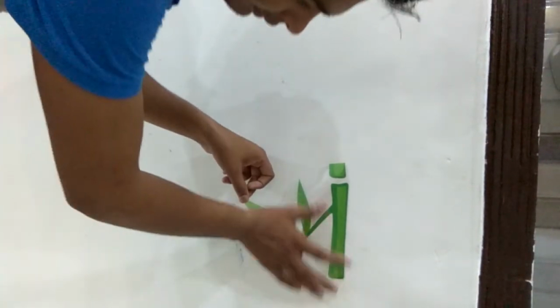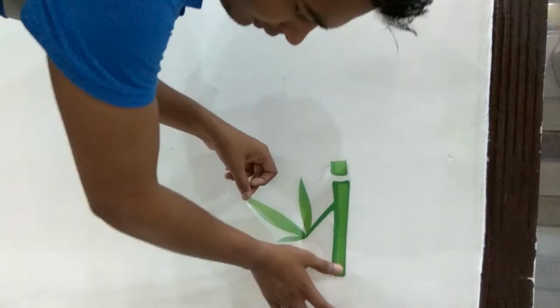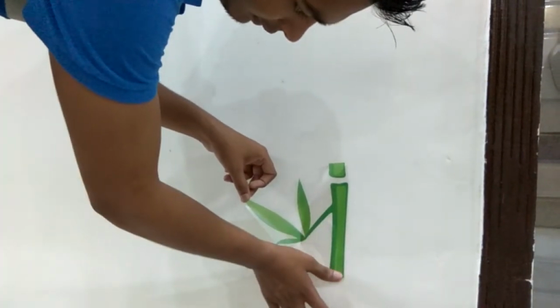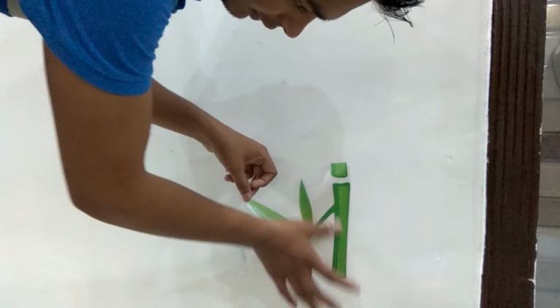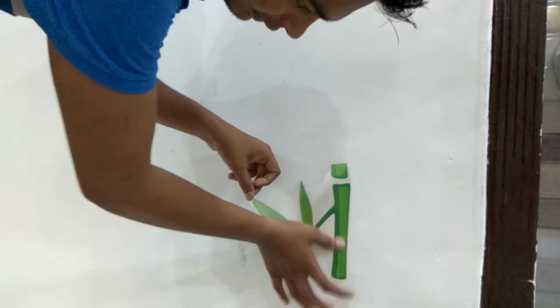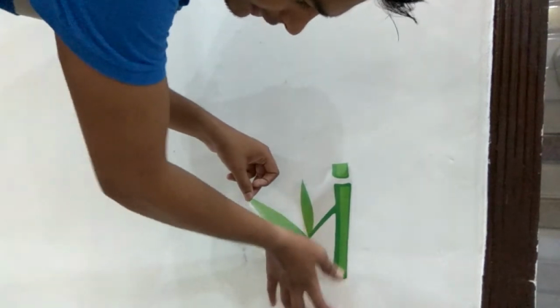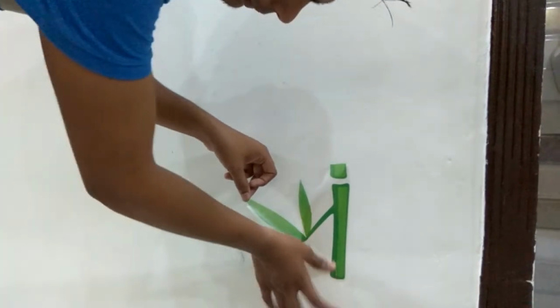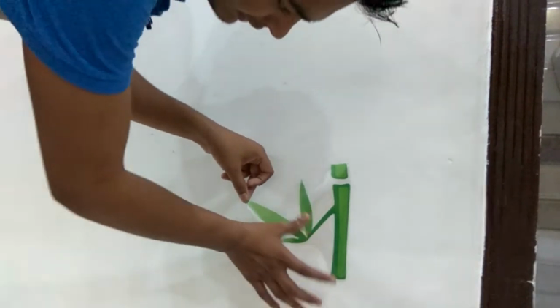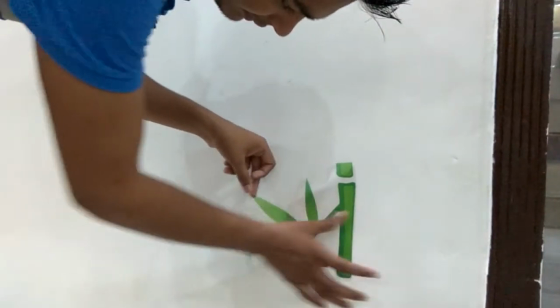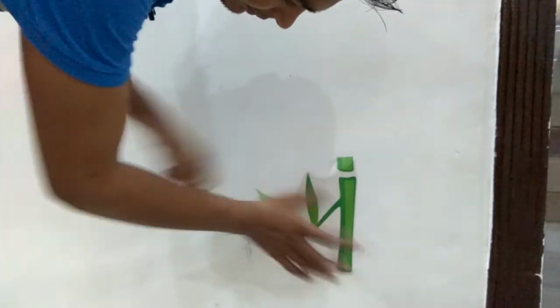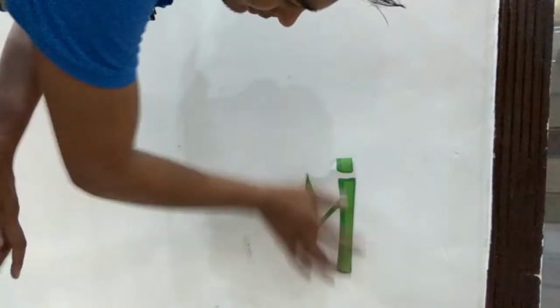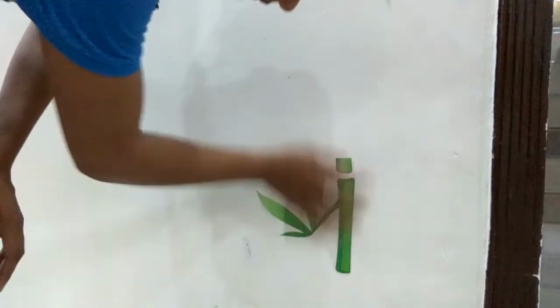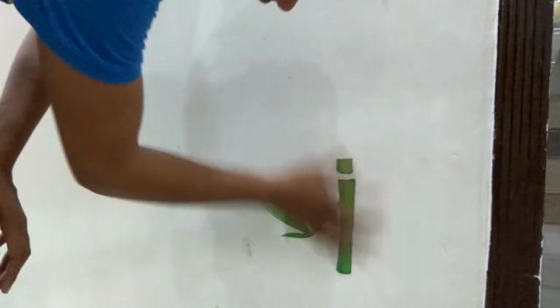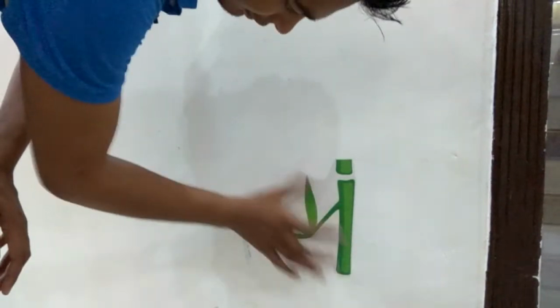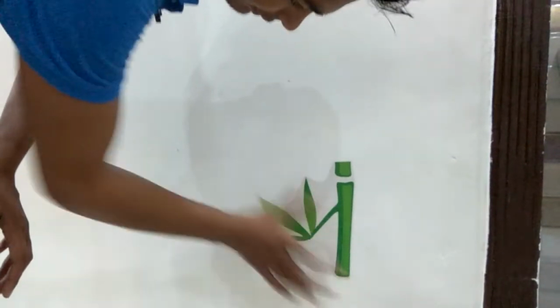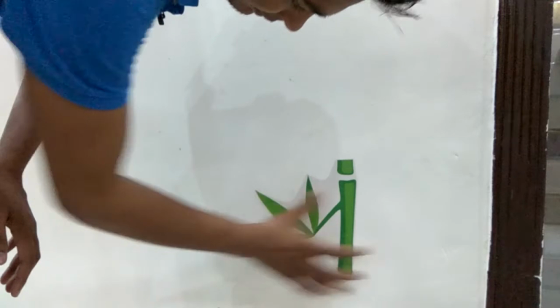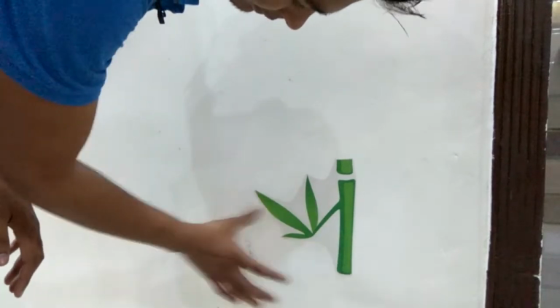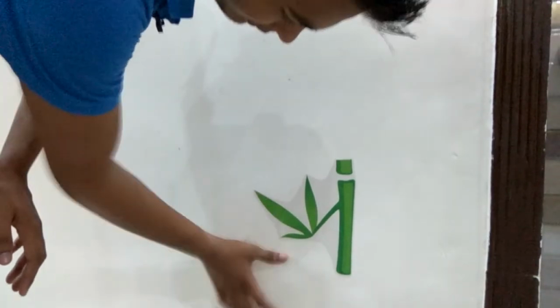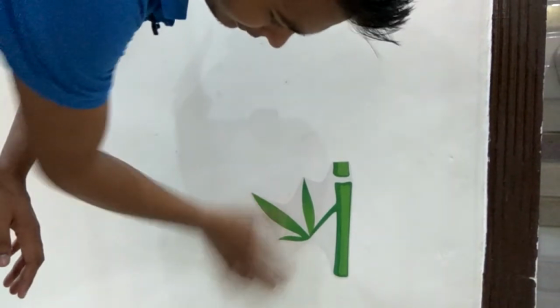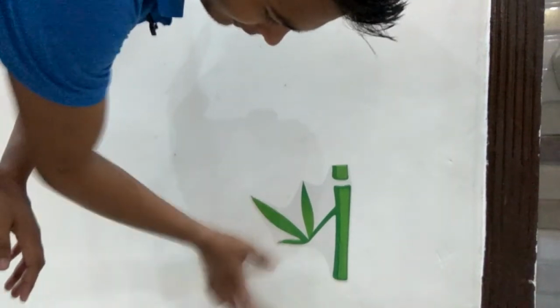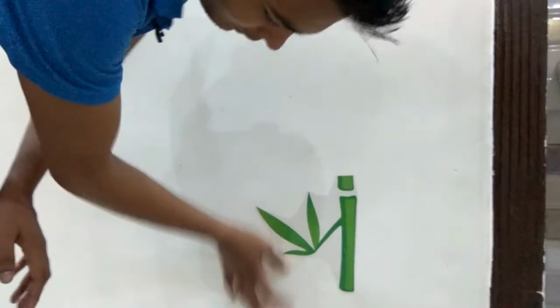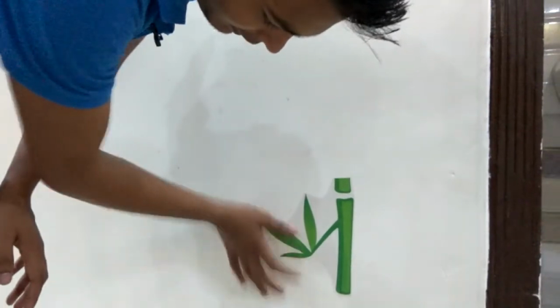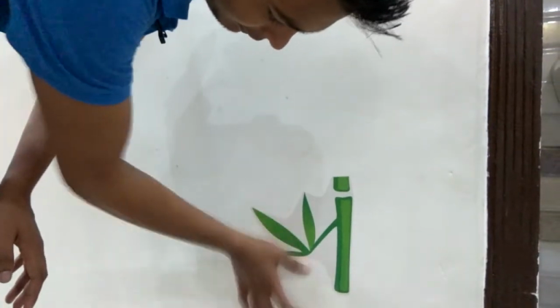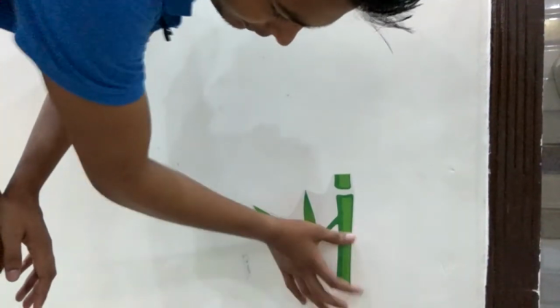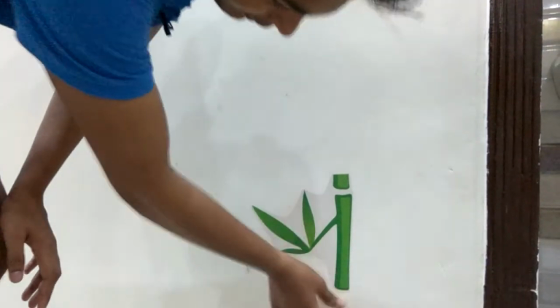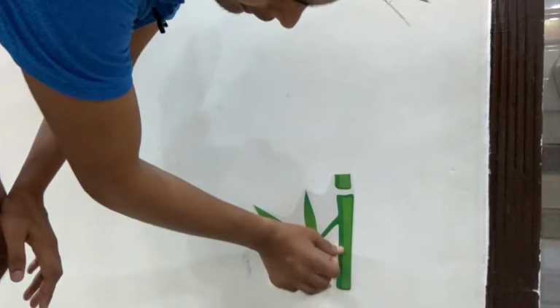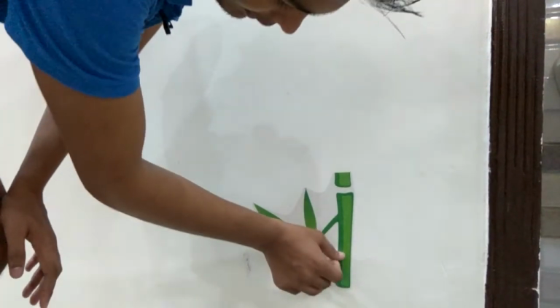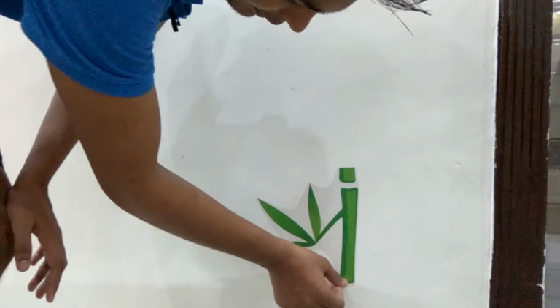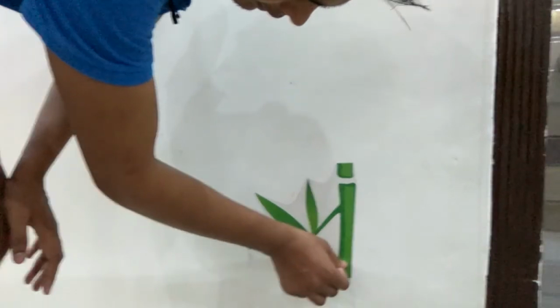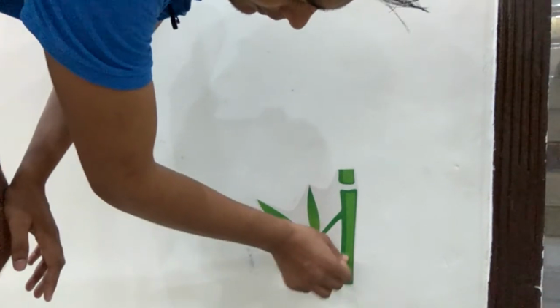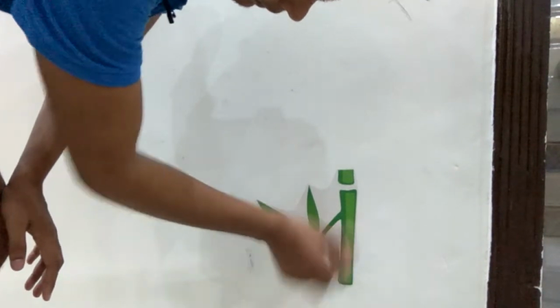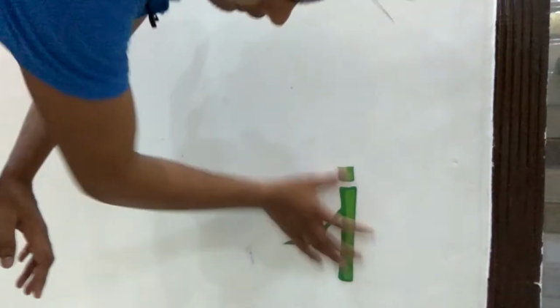Paste it on one side of the figure and slide it to the other side, then paste the remaining part. You can see that after pasting it the color will become darker, so you don't have to worry about the color of the figure.